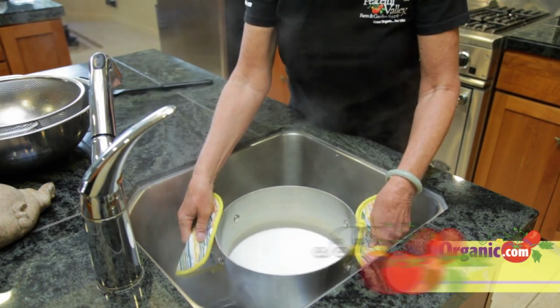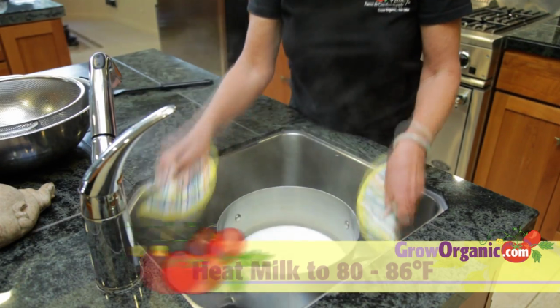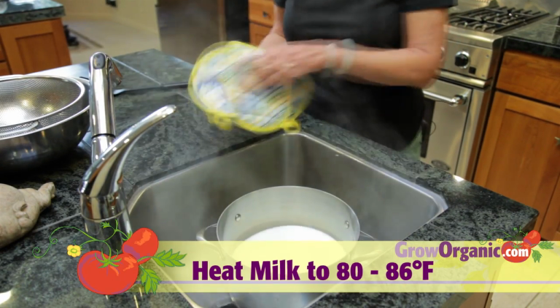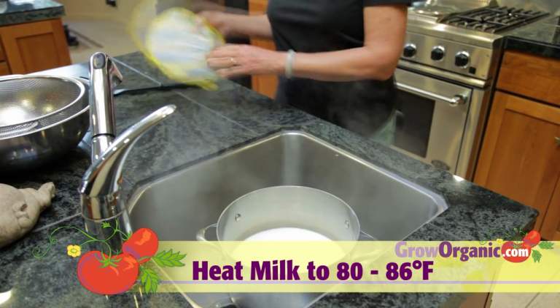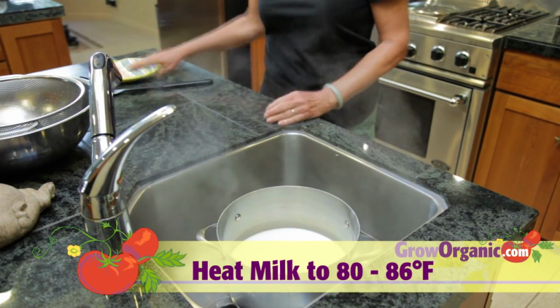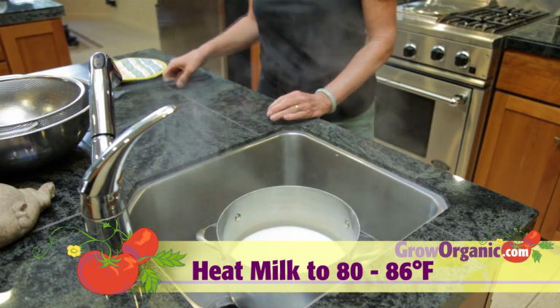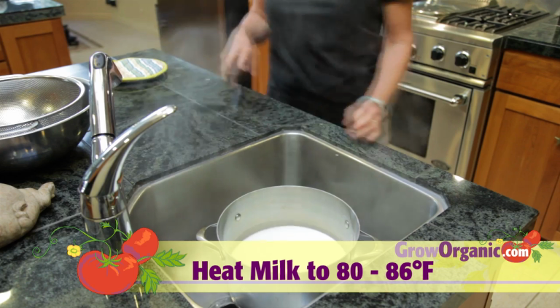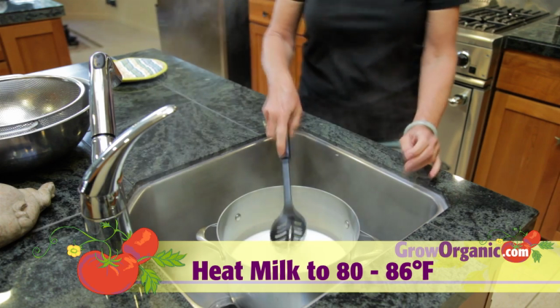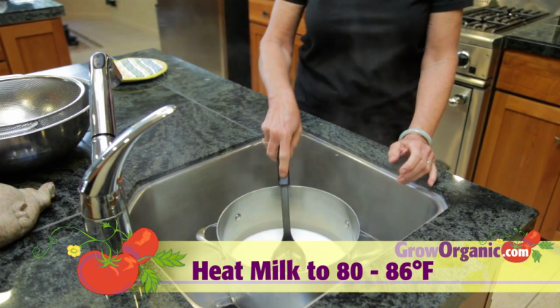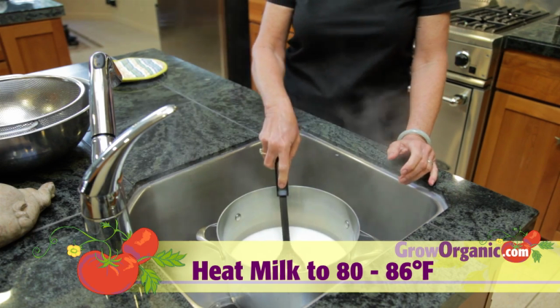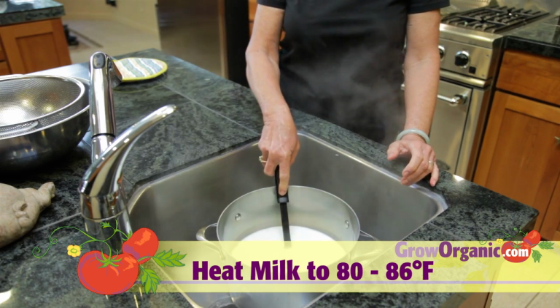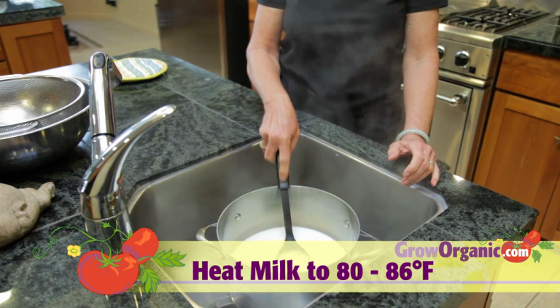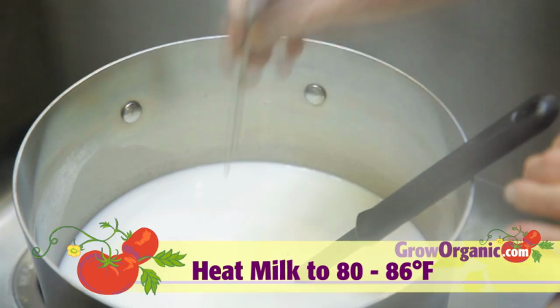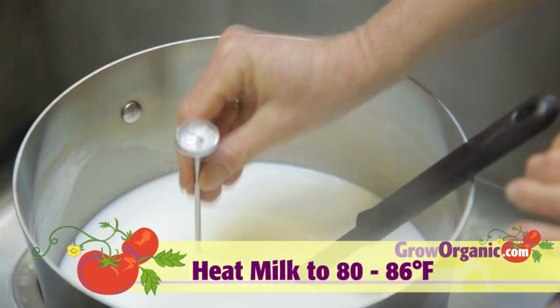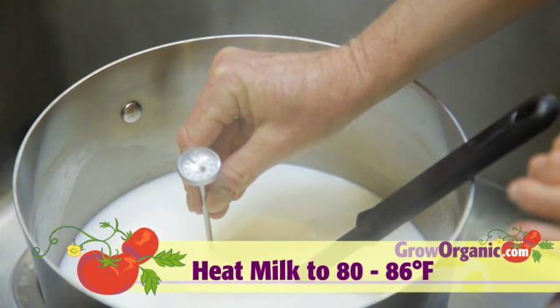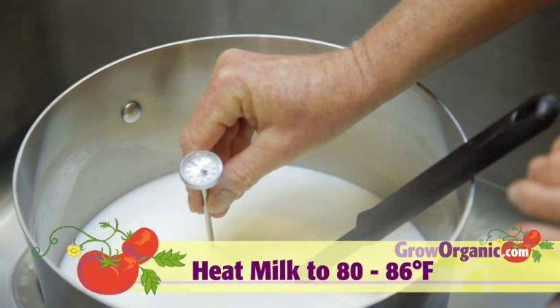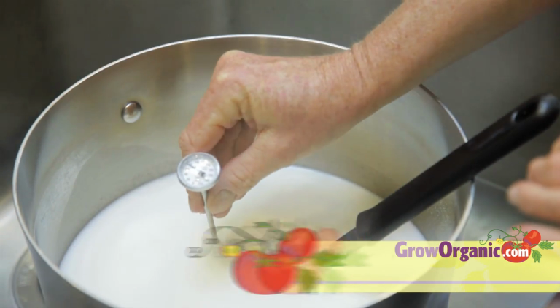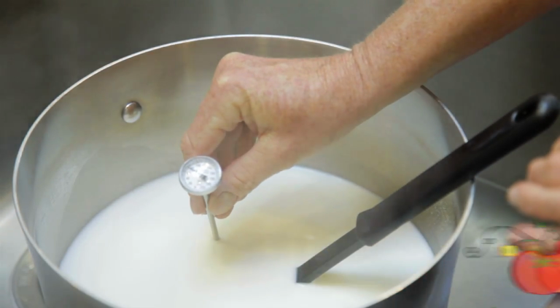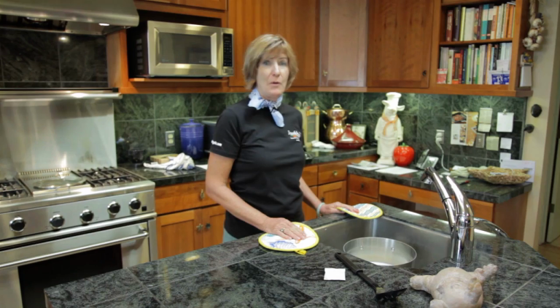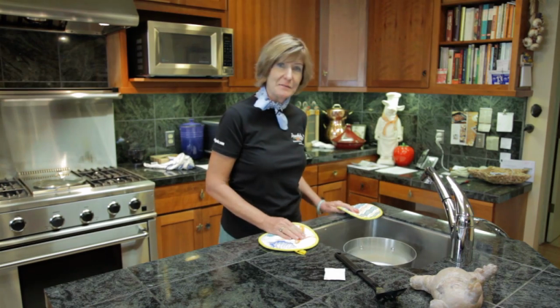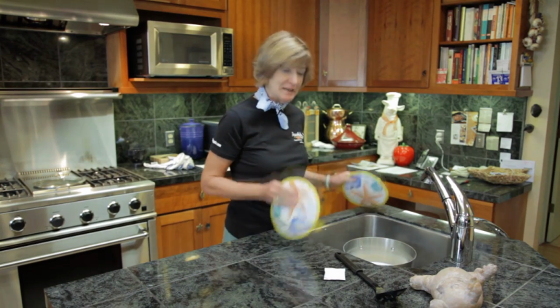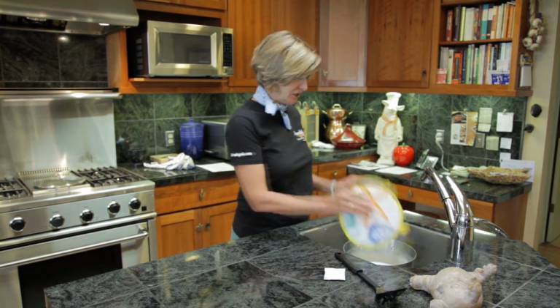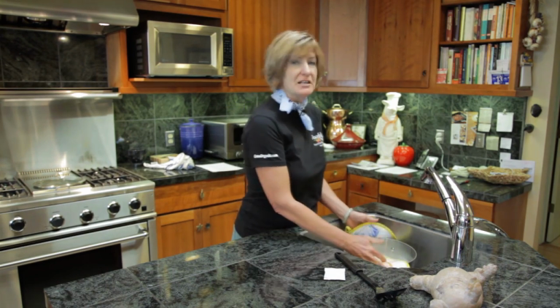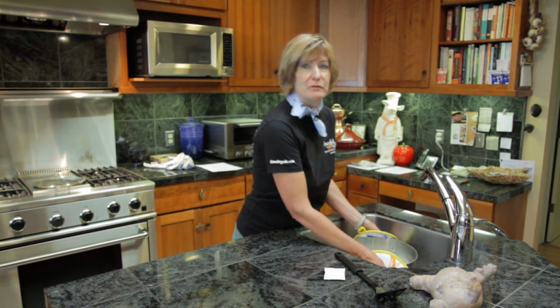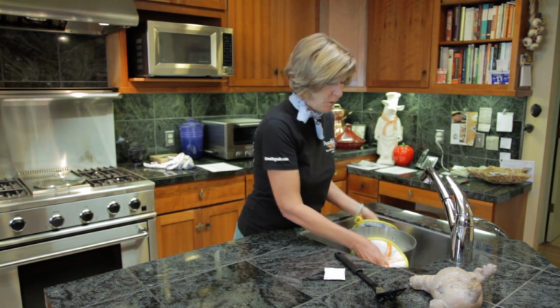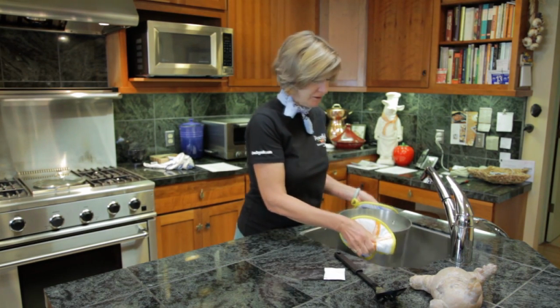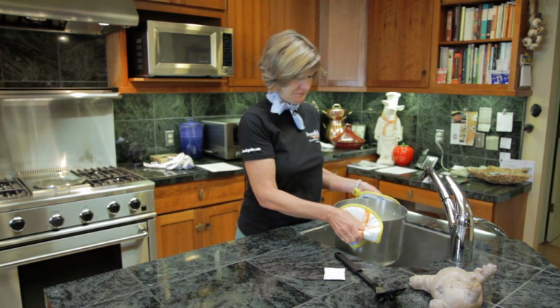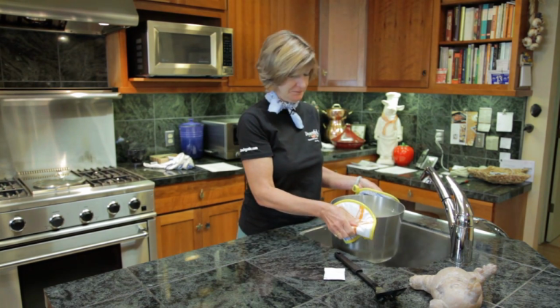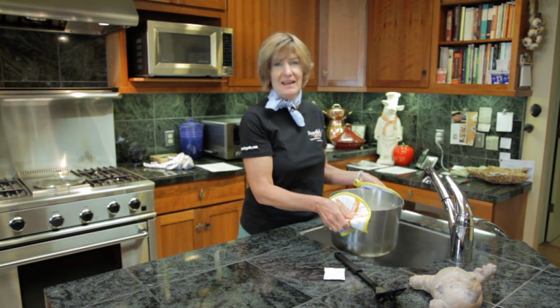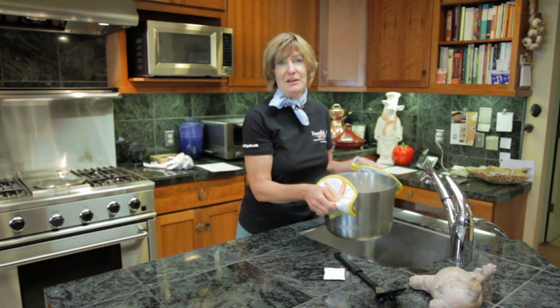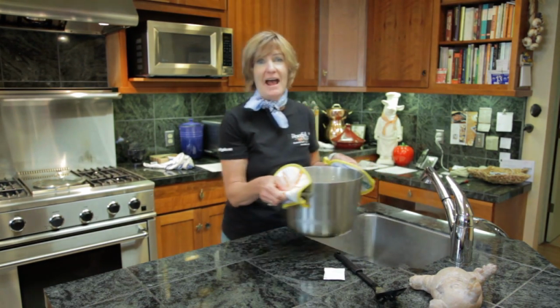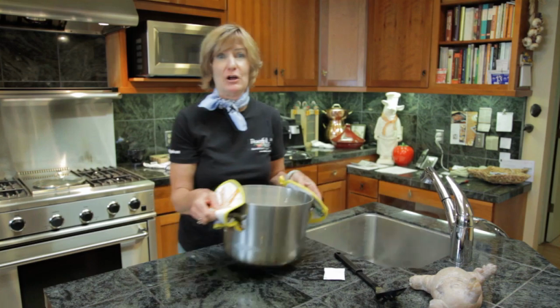Stir the milk top to bottom. Heat the milk to 80 to 86 degrees Fahrenheit. When it comes up to temperature, remove it from the water, and then we're going to add the culture.